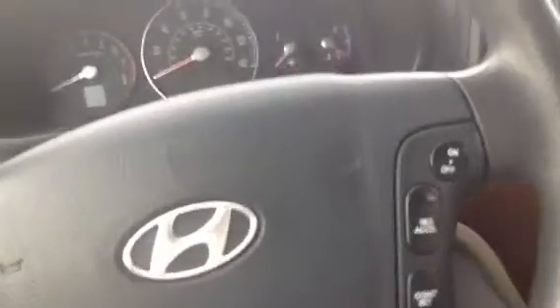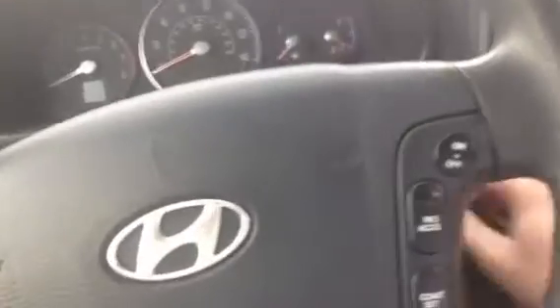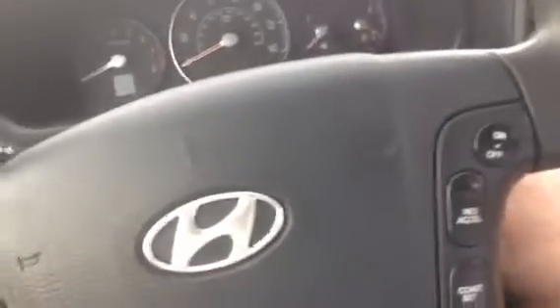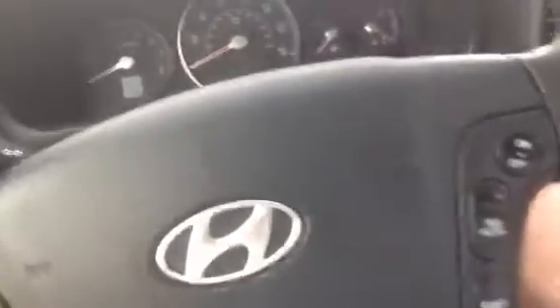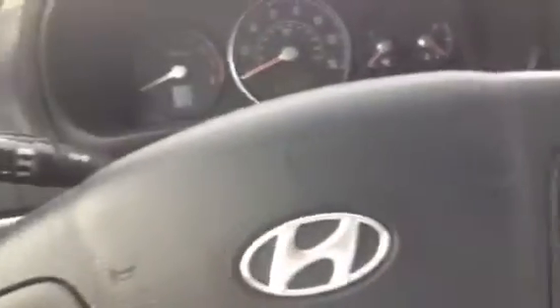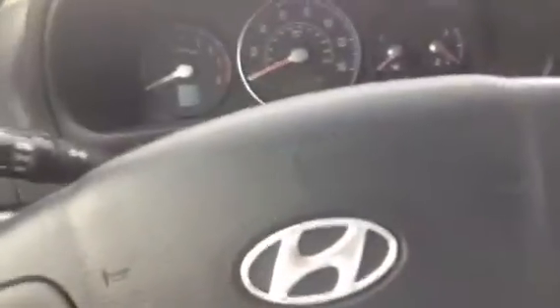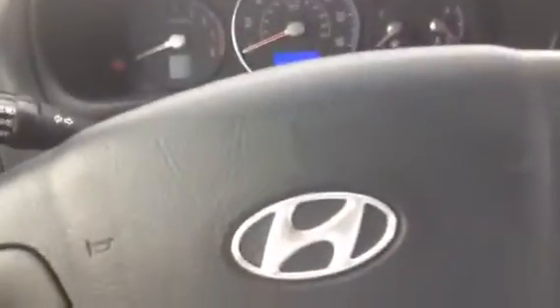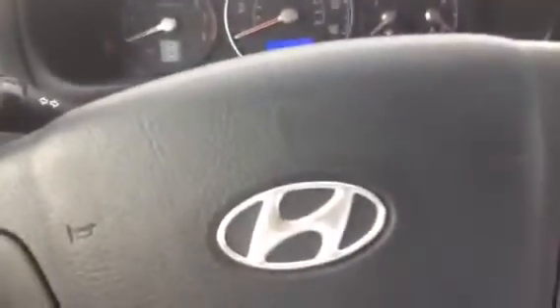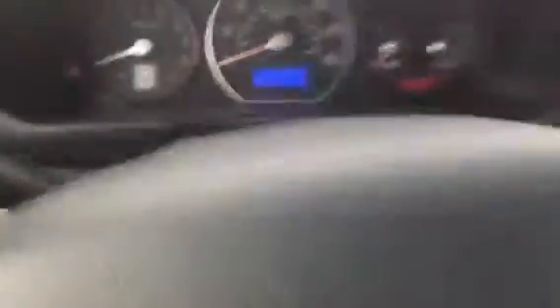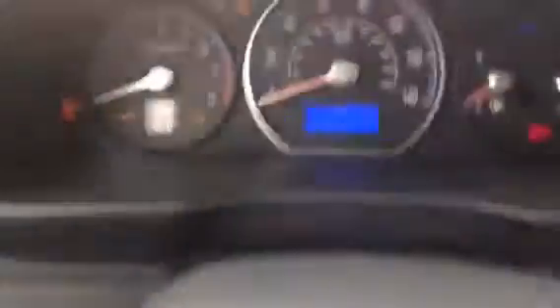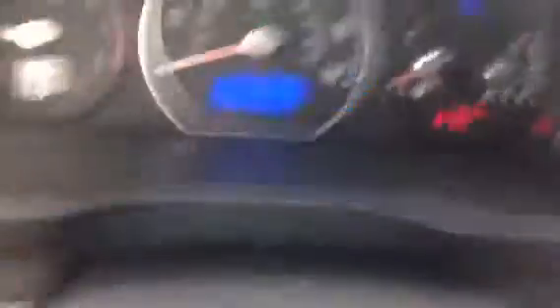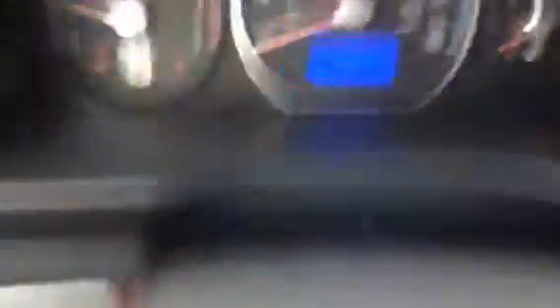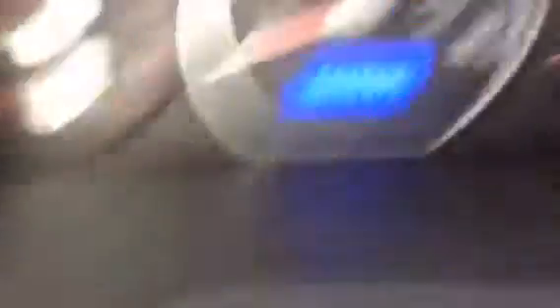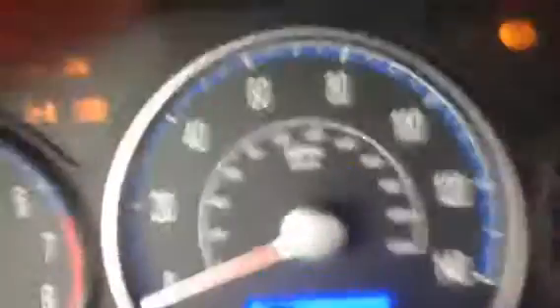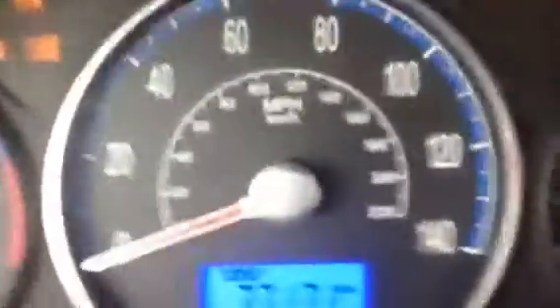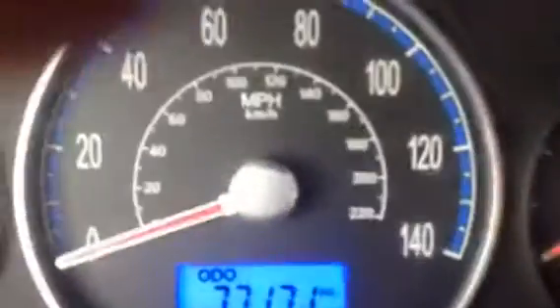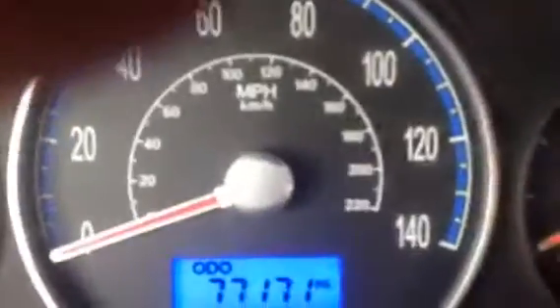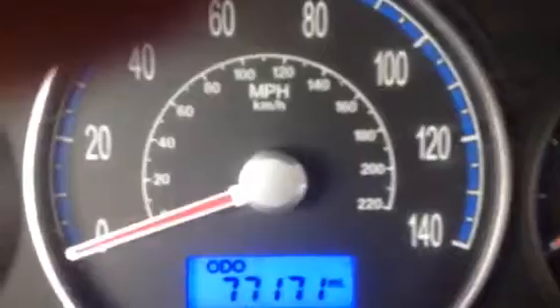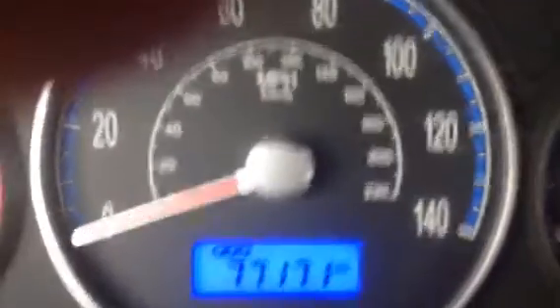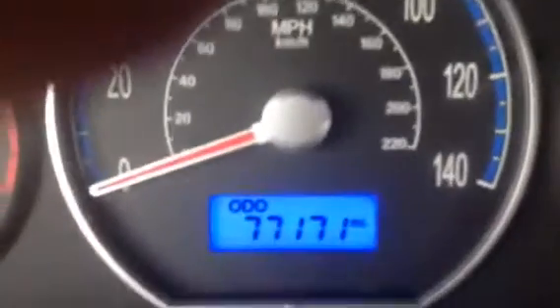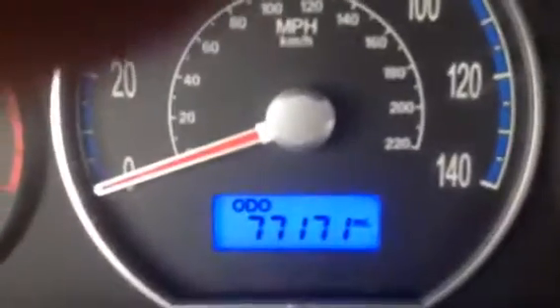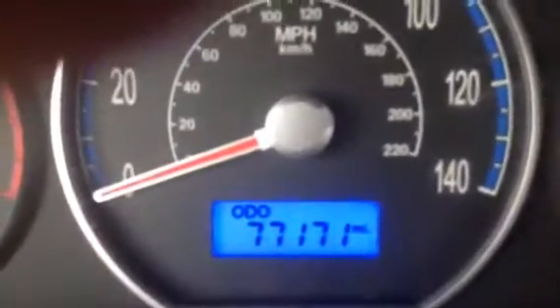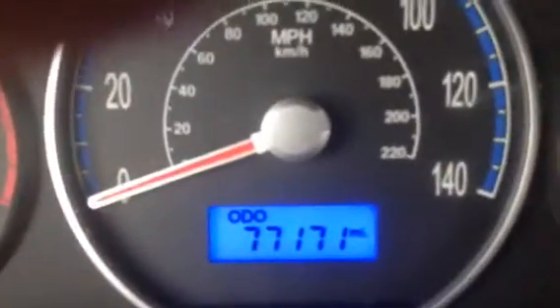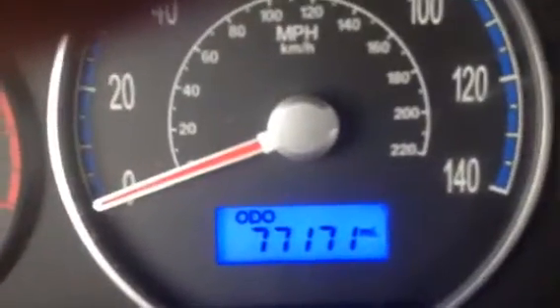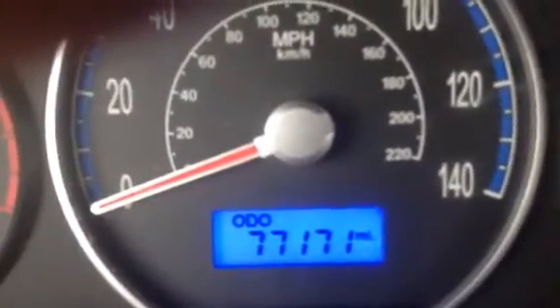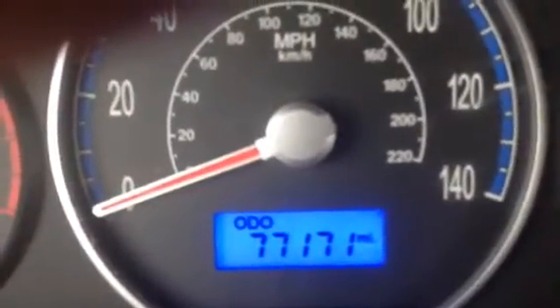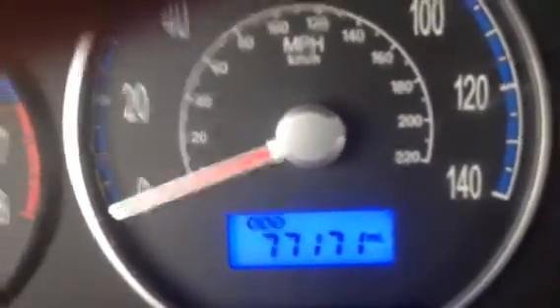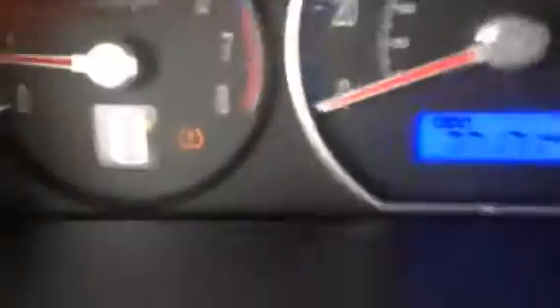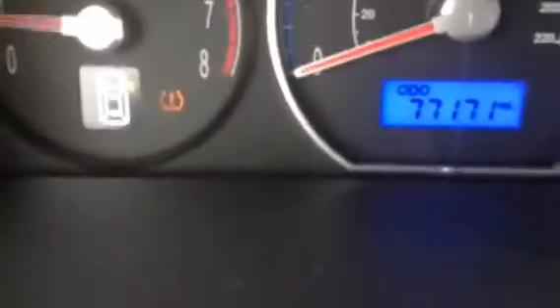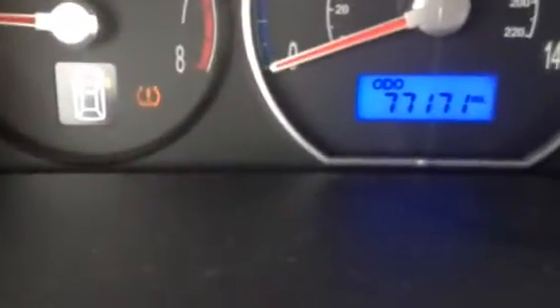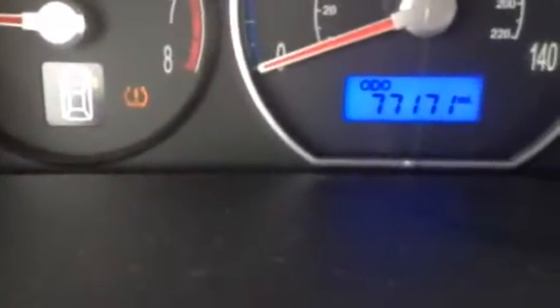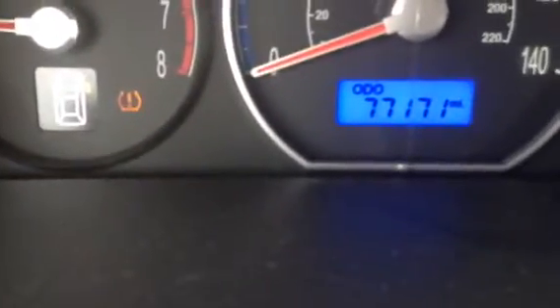Just start it up here. You will see that it does only have 77,000 miles.